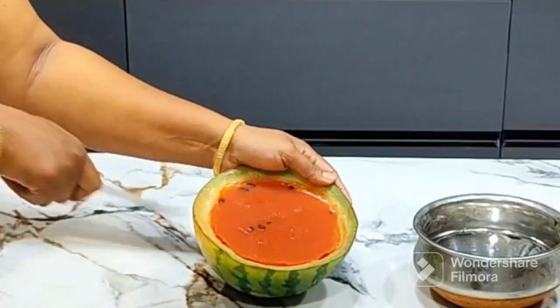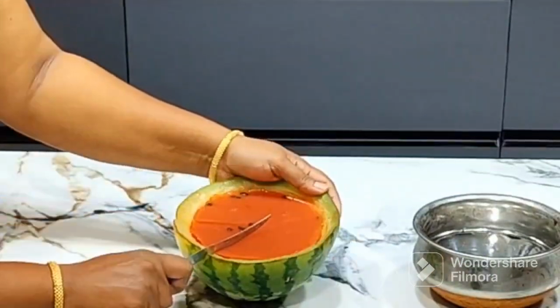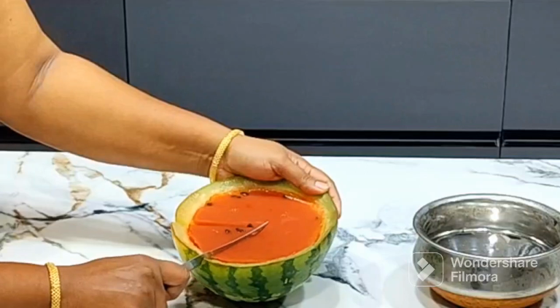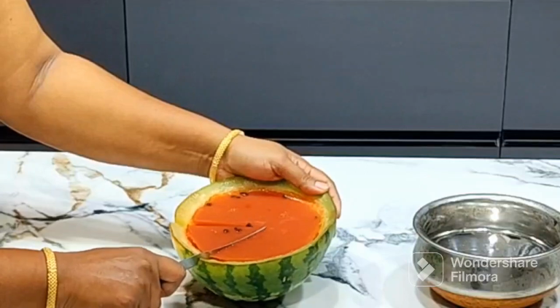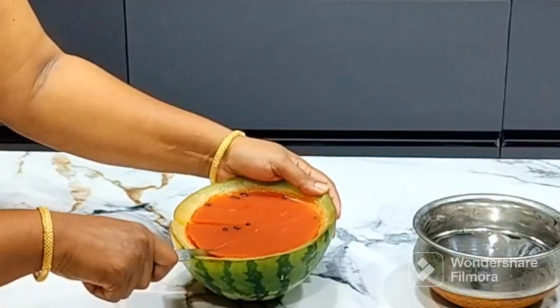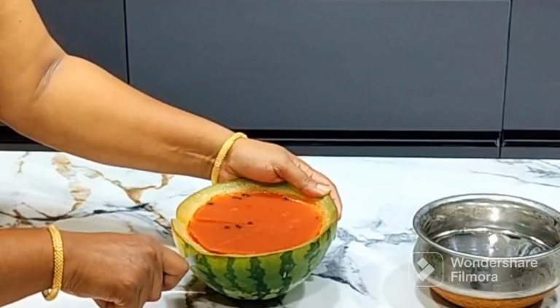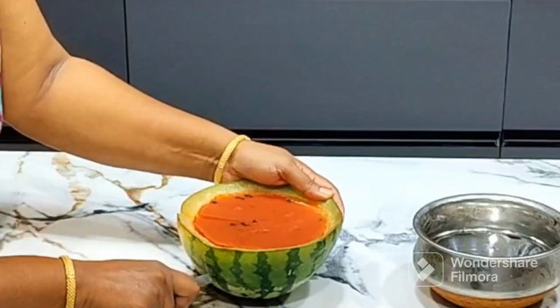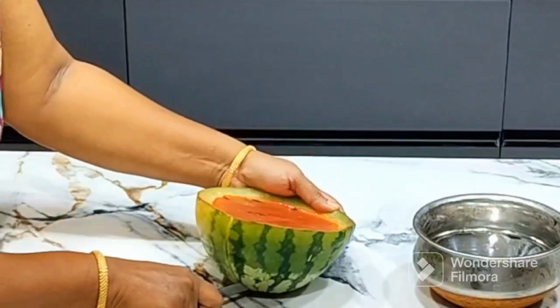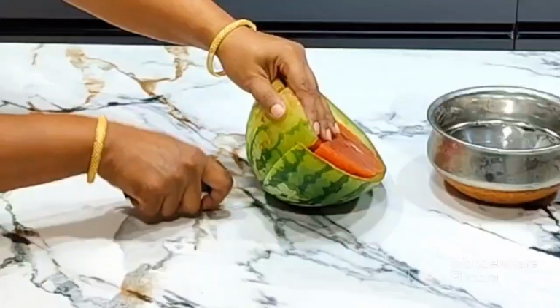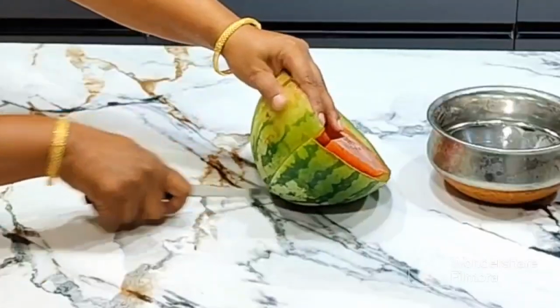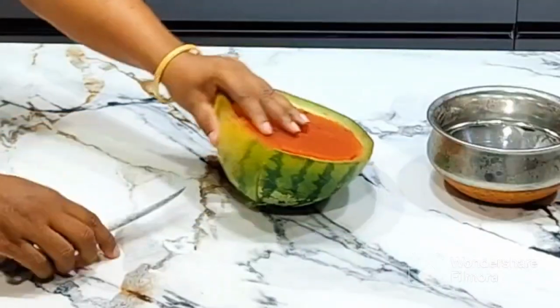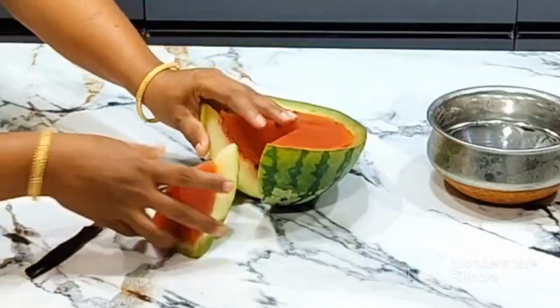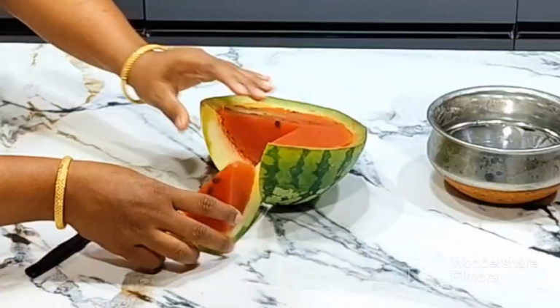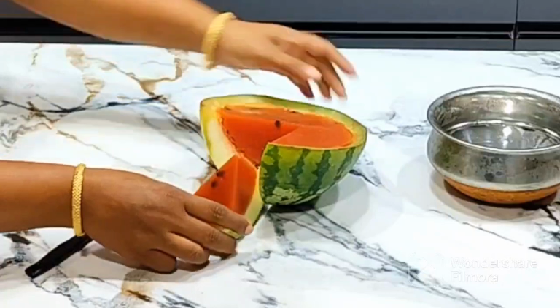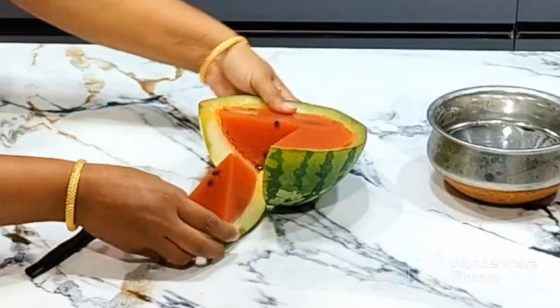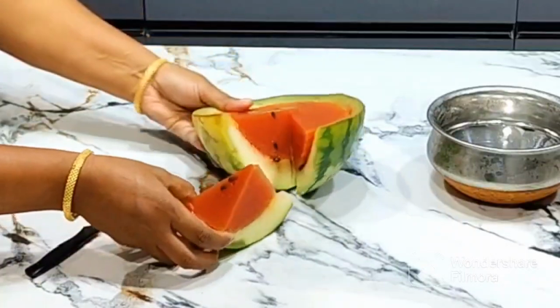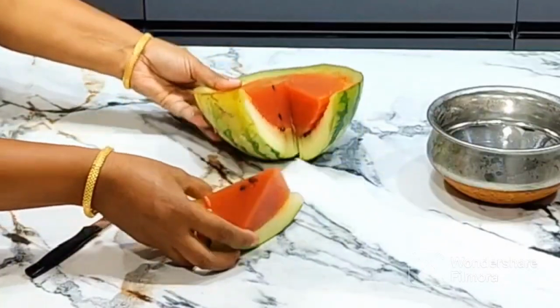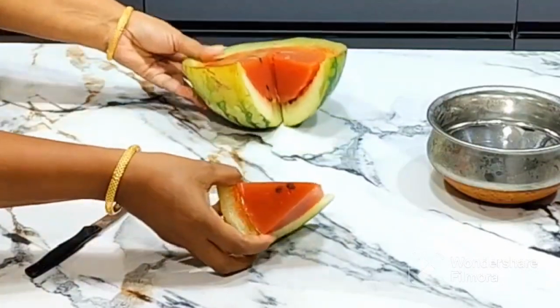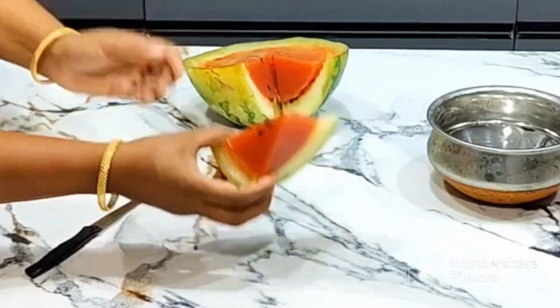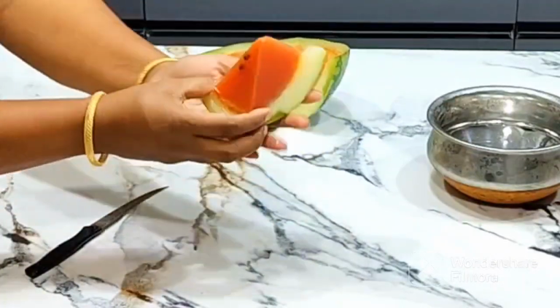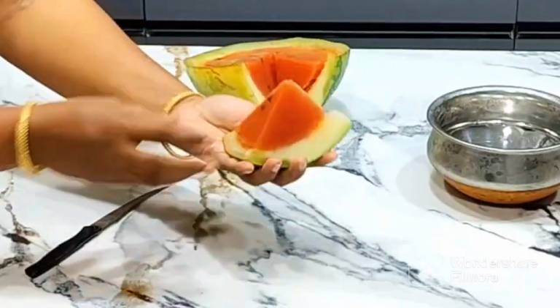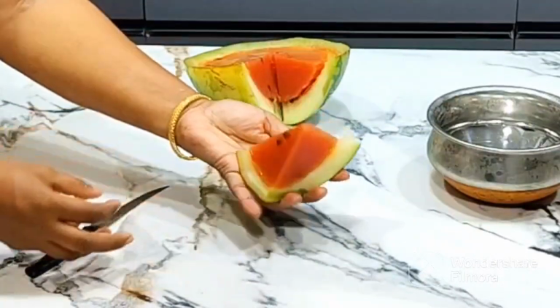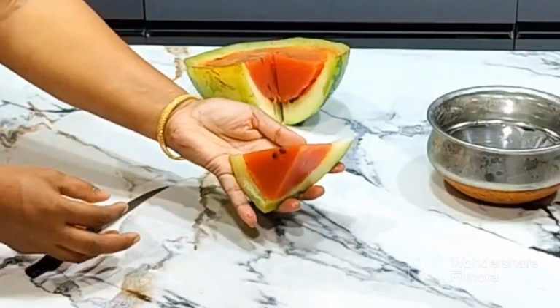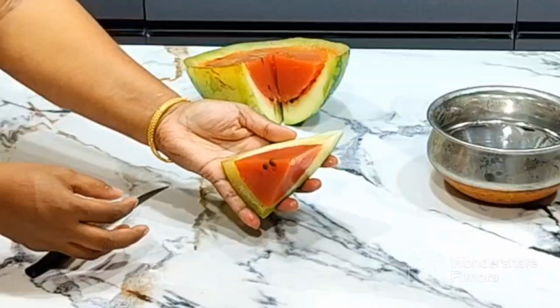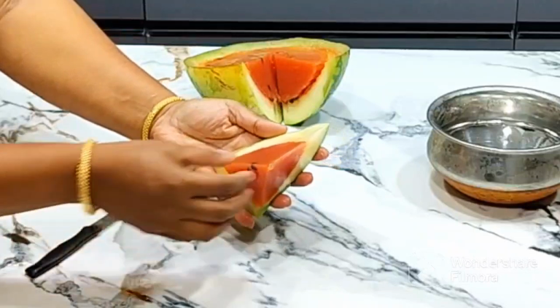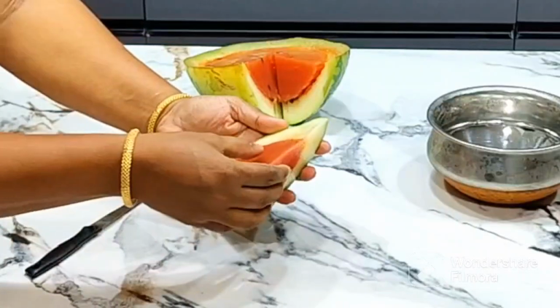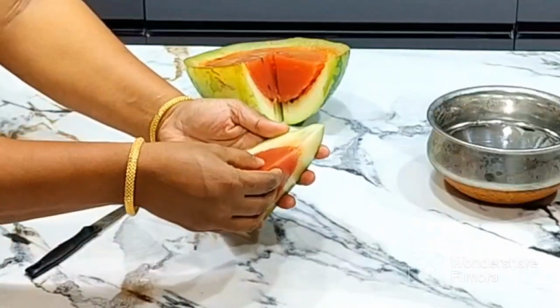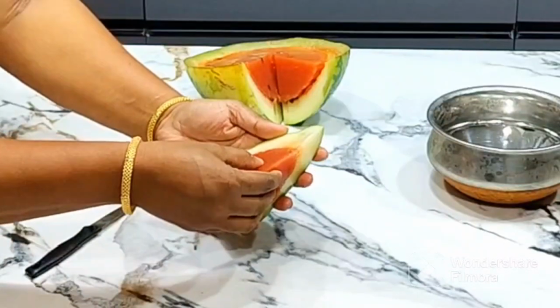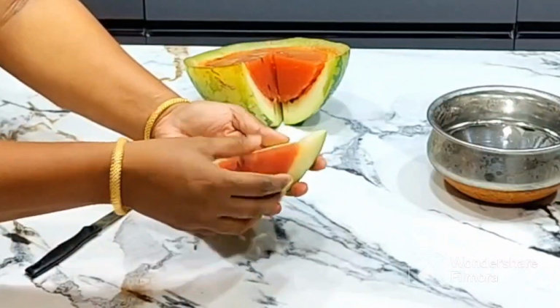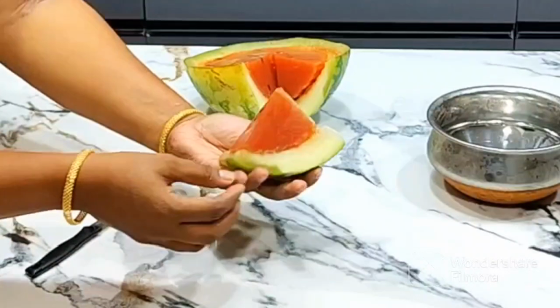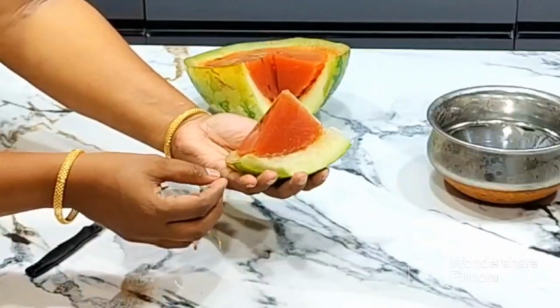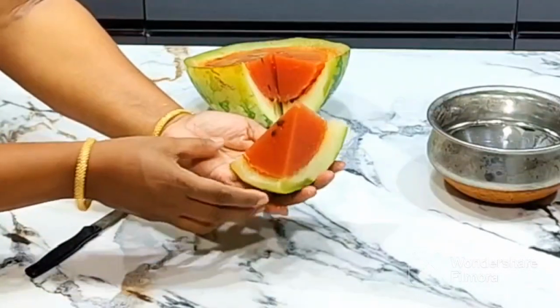Now, let's cut it. It's very soft and very colorful. Let's try this.